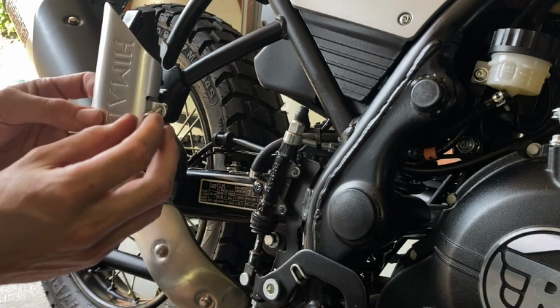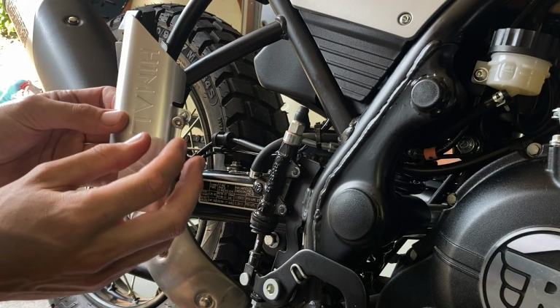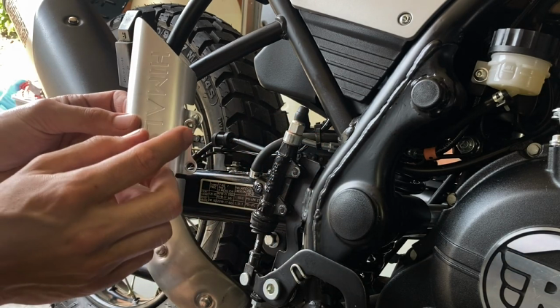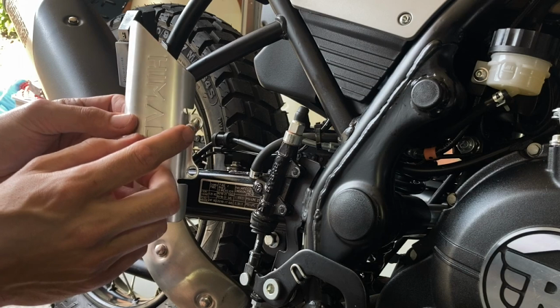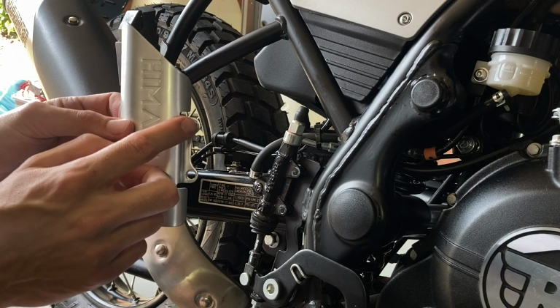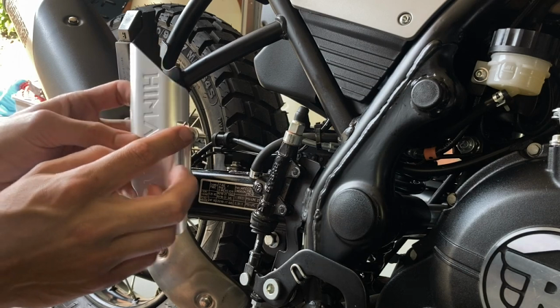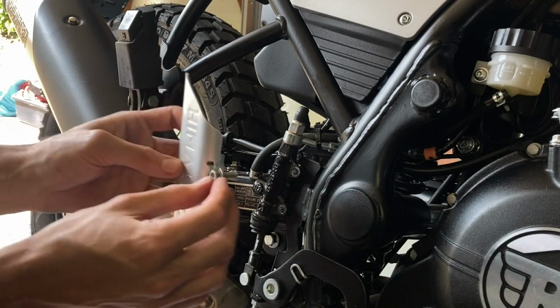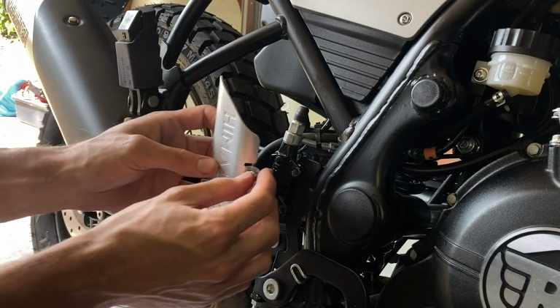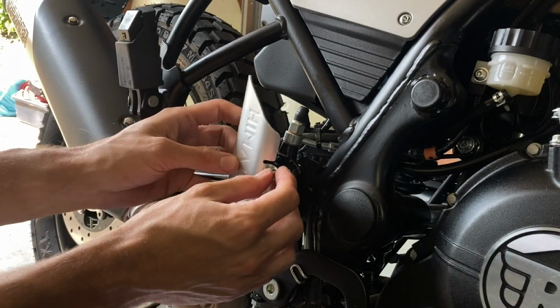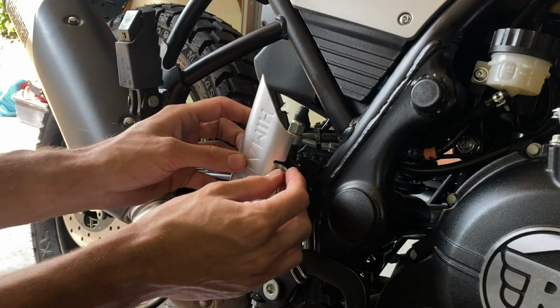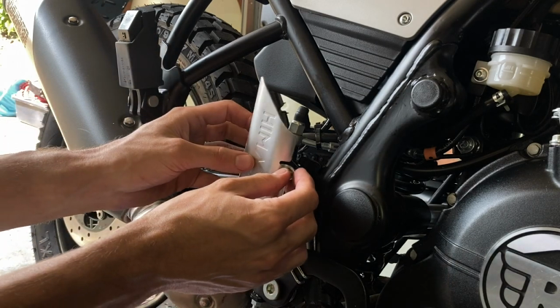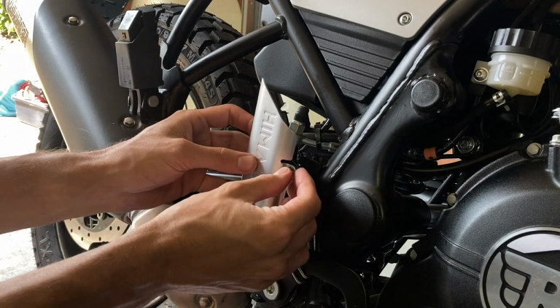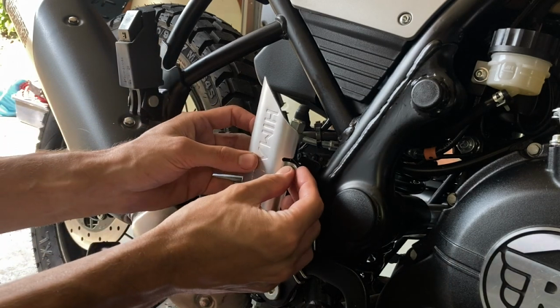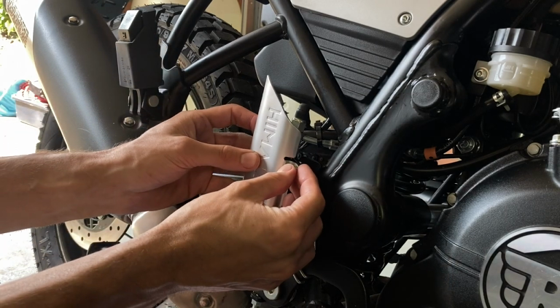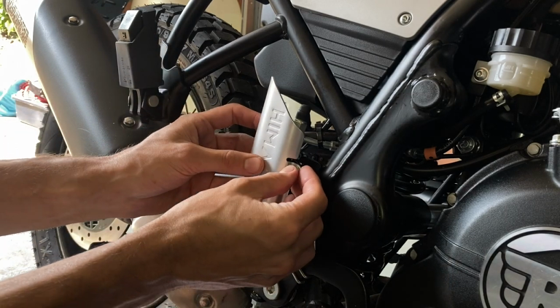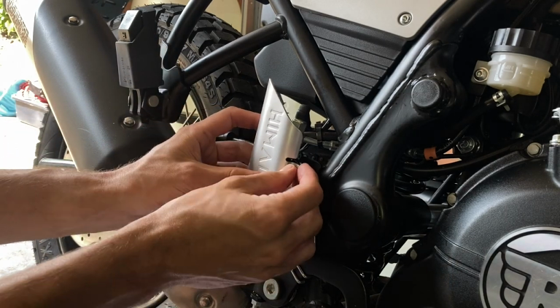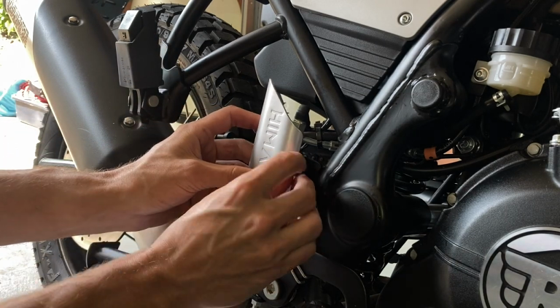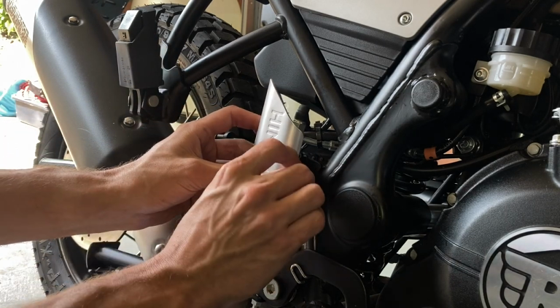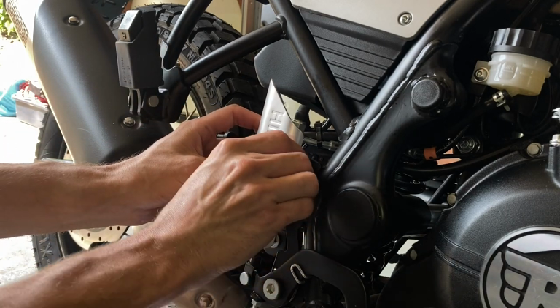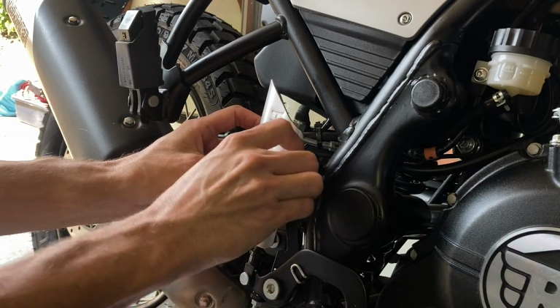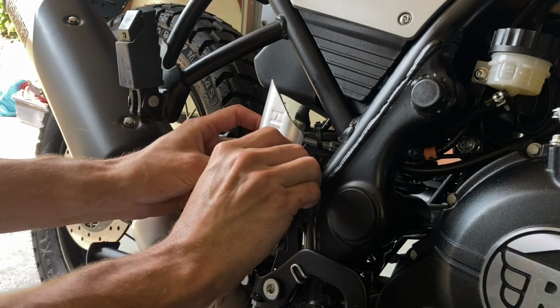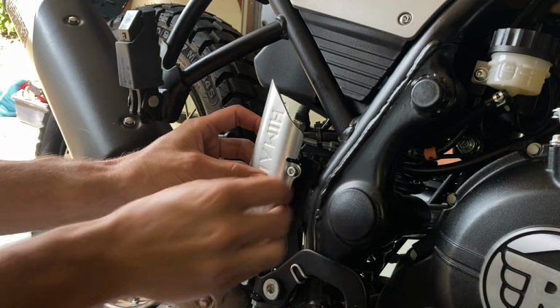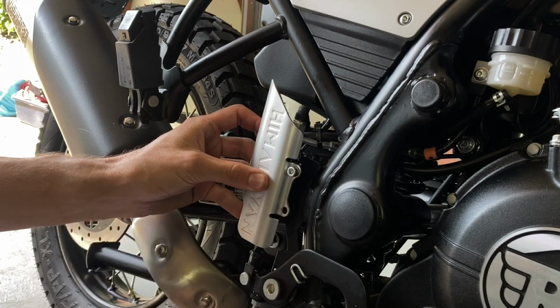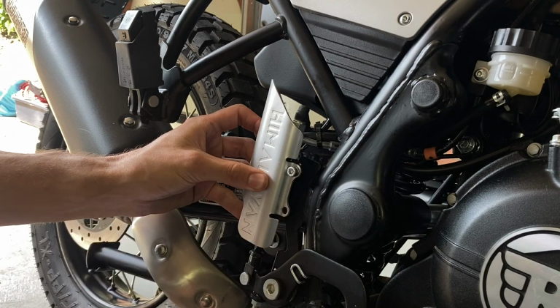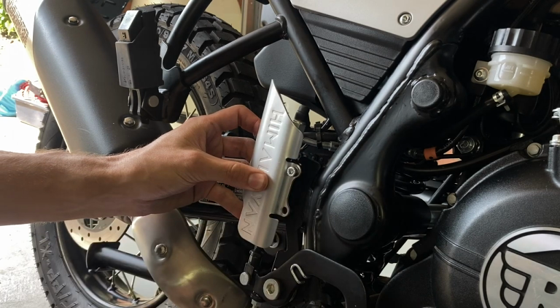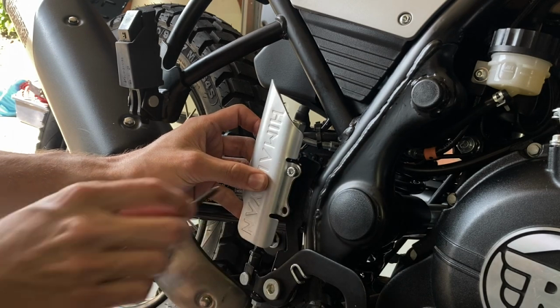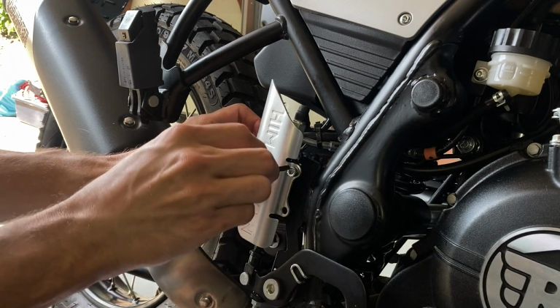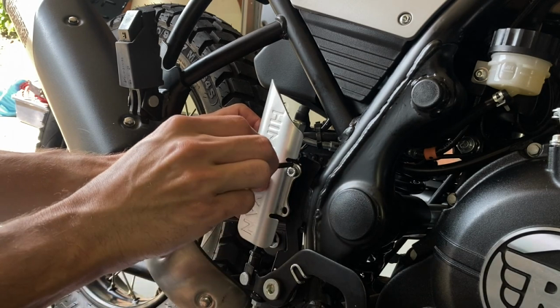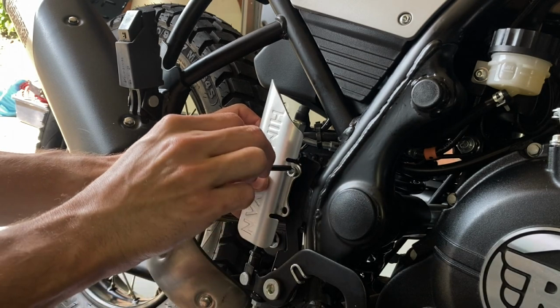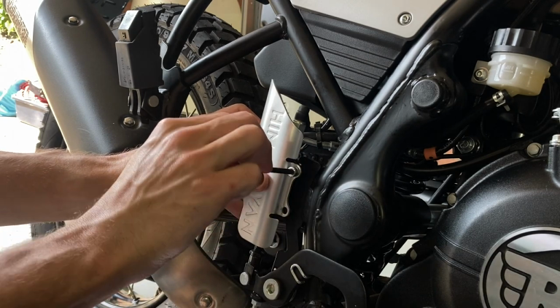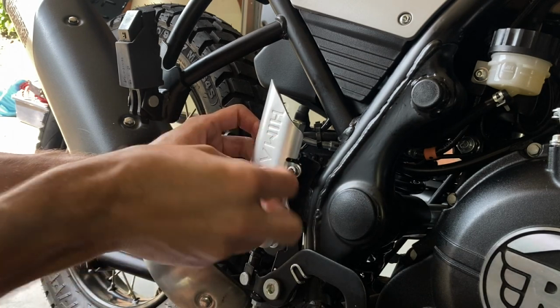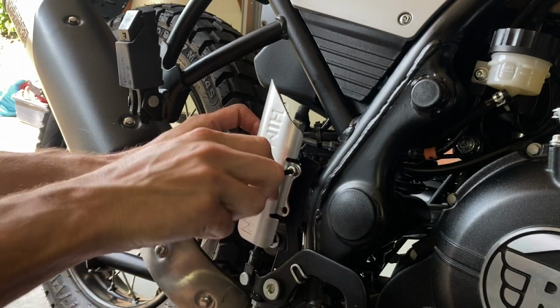Then I put the first fixing through the guard, through the top hole, and put it hand tight so it doesn't move anymore.